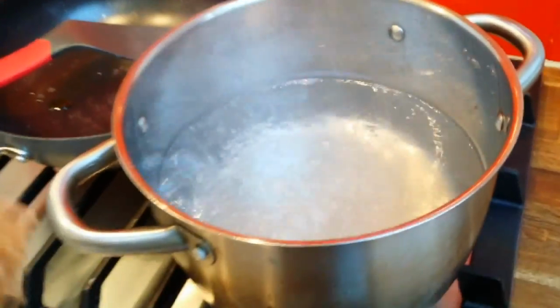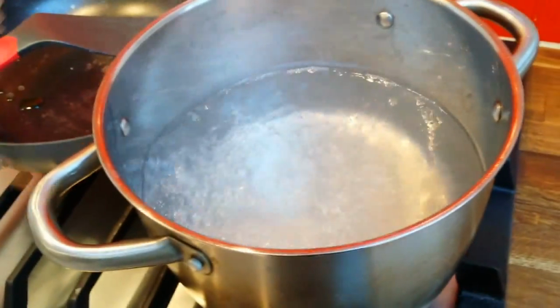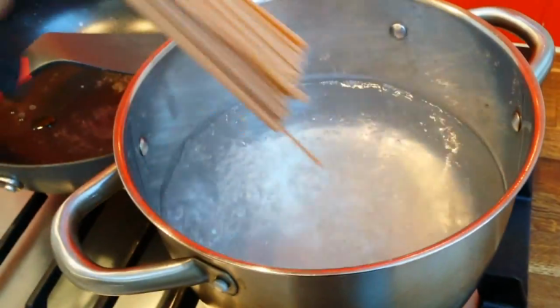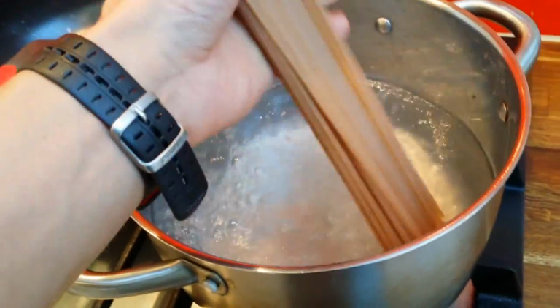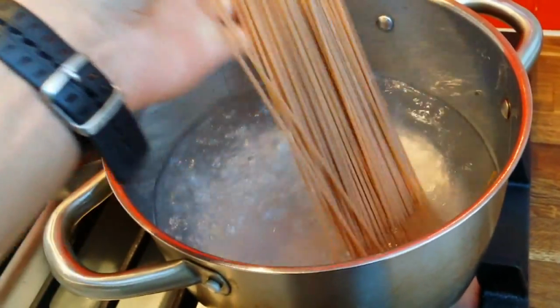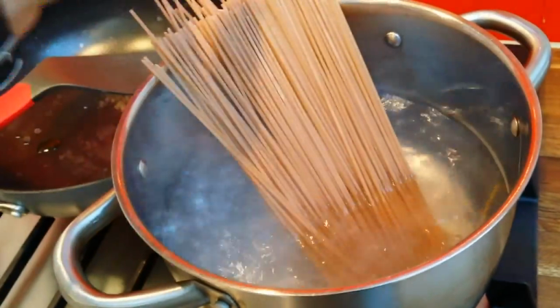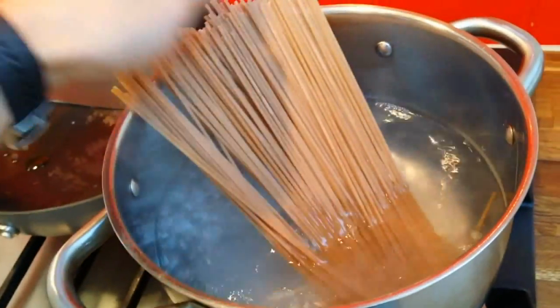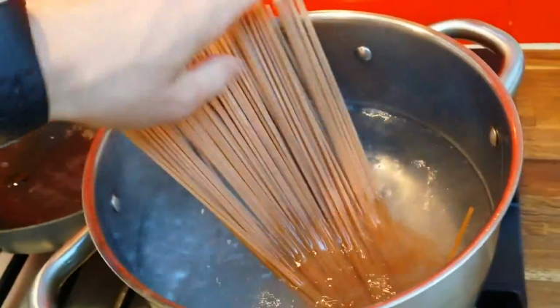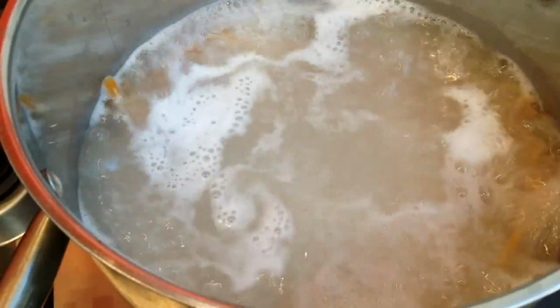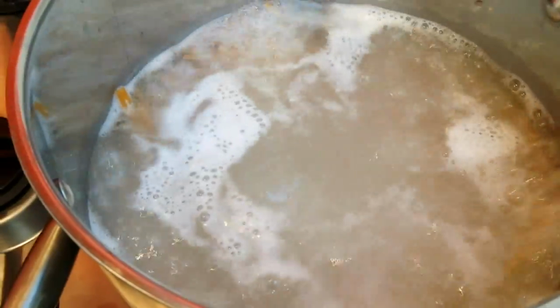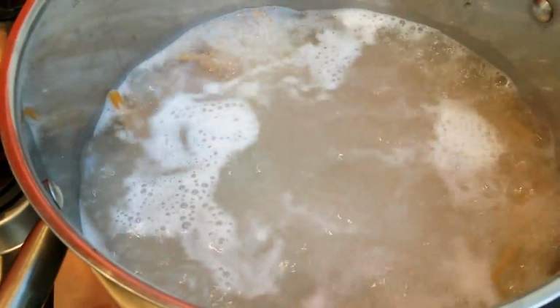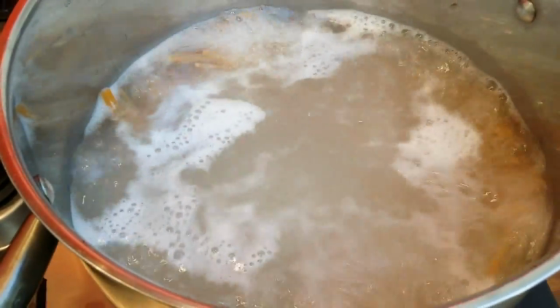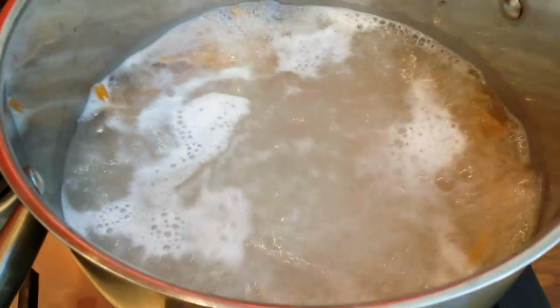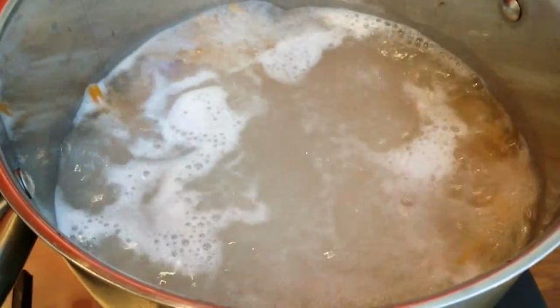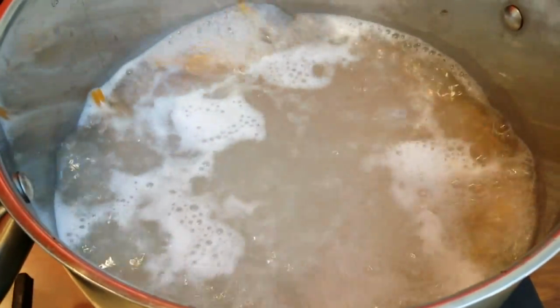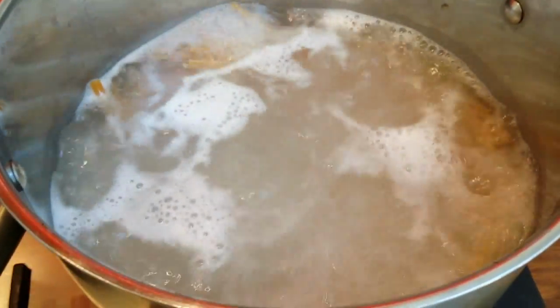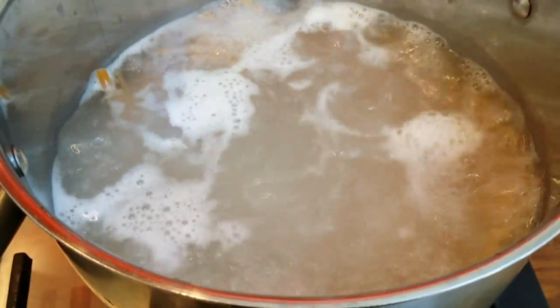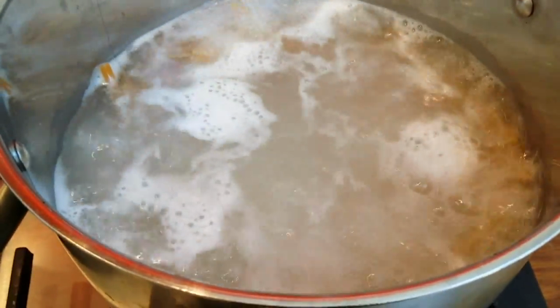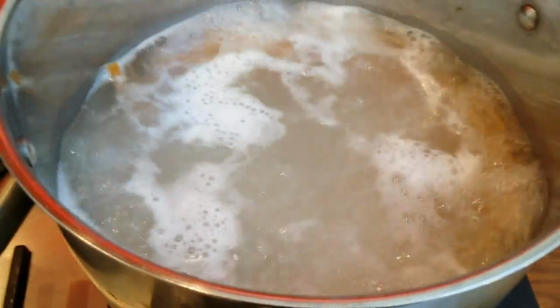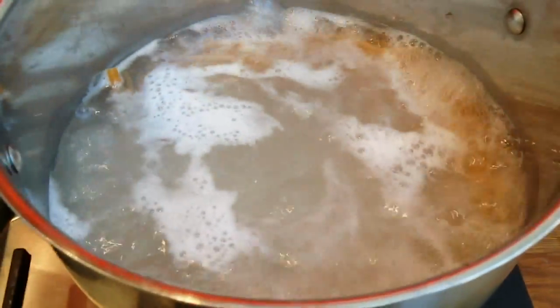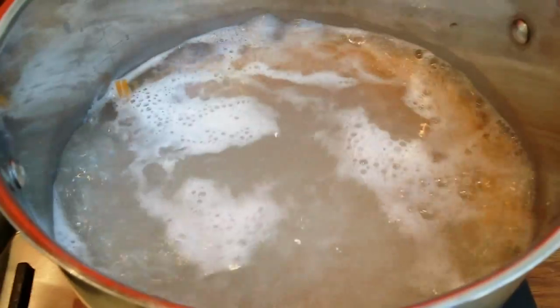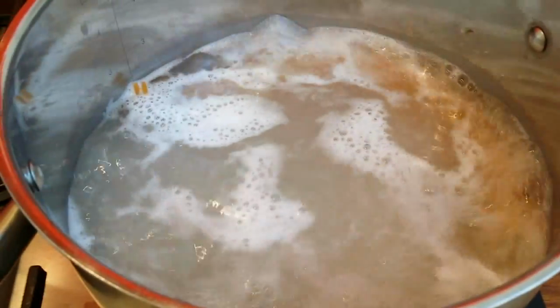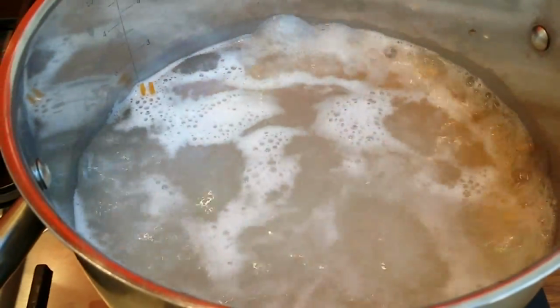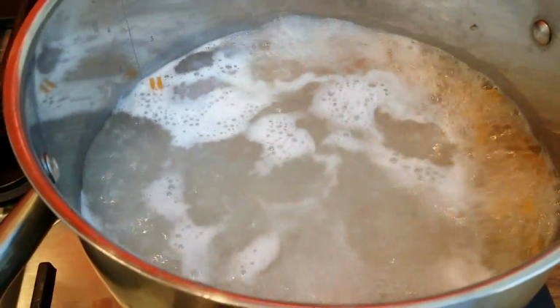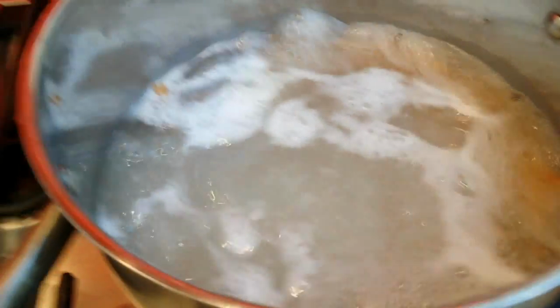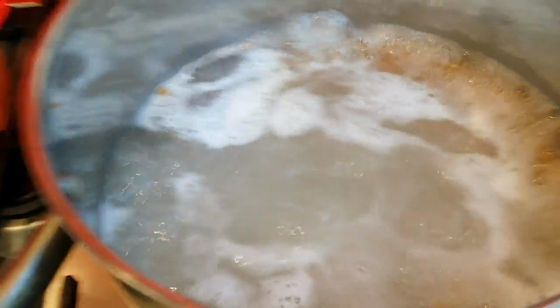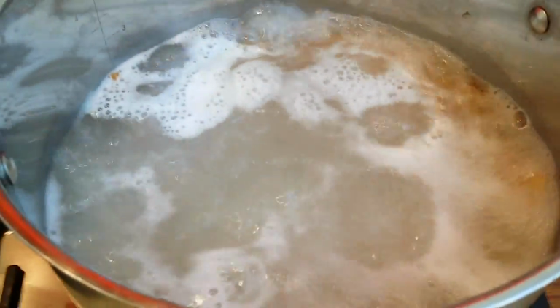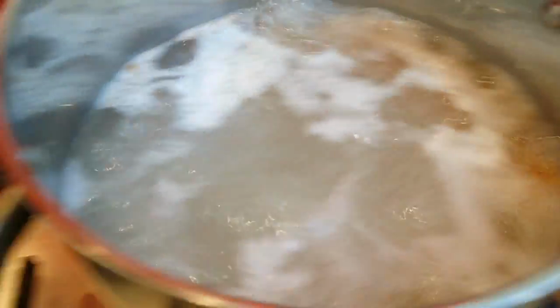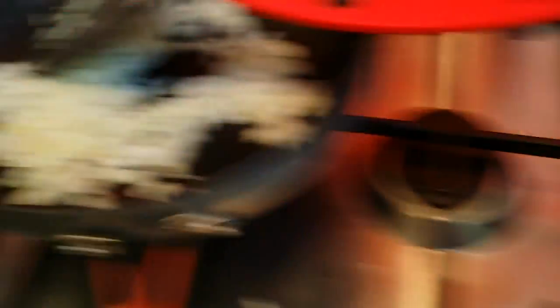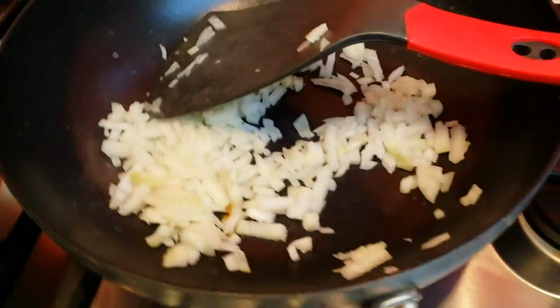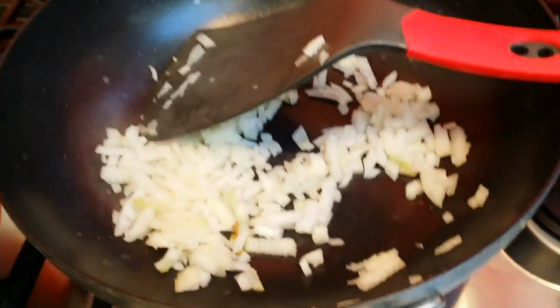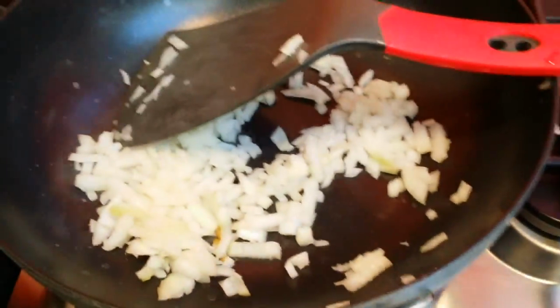Water is boiling so I will put the spaghetti in. I will leave the pasta for about 10-12 minutes until it's cooked, so I can do the rest of the things, like the onions.